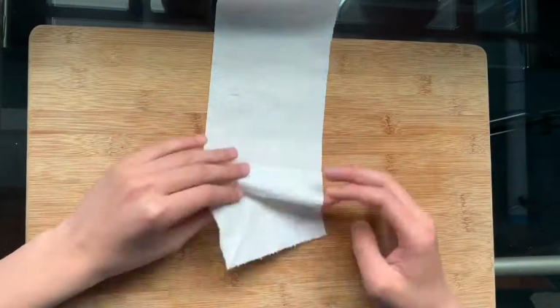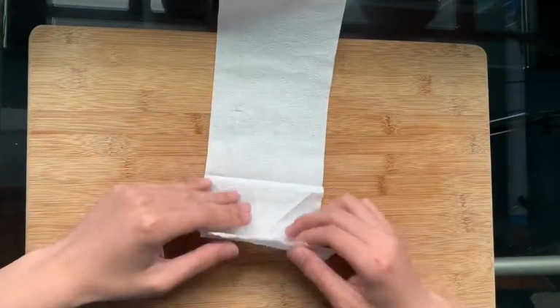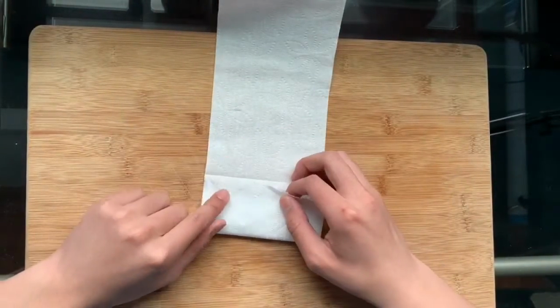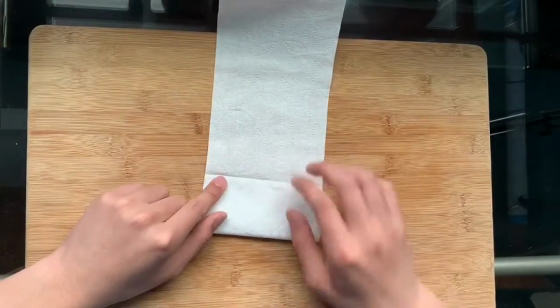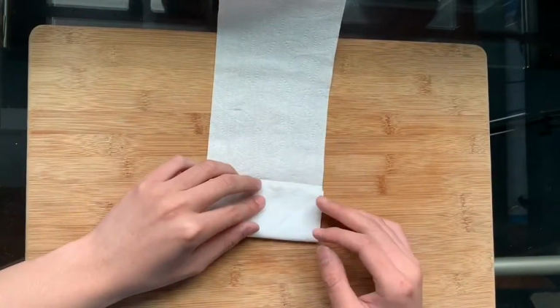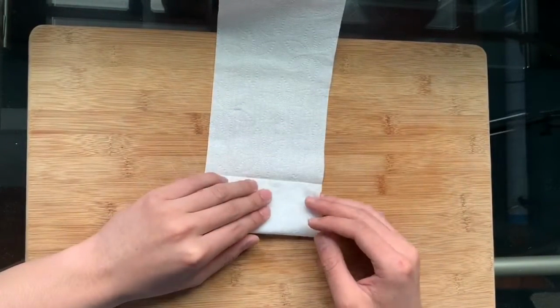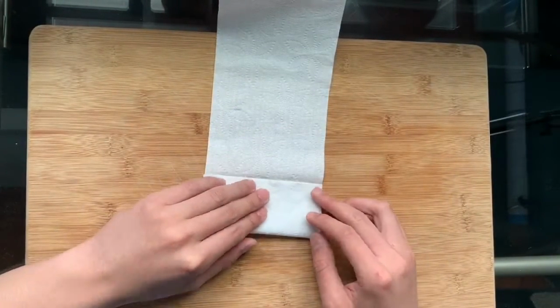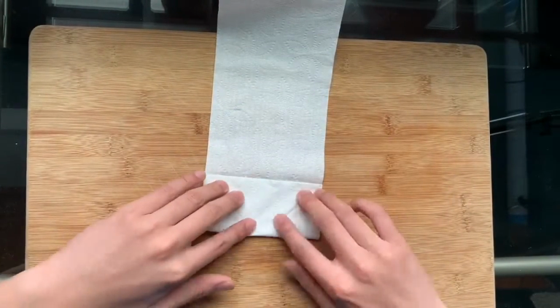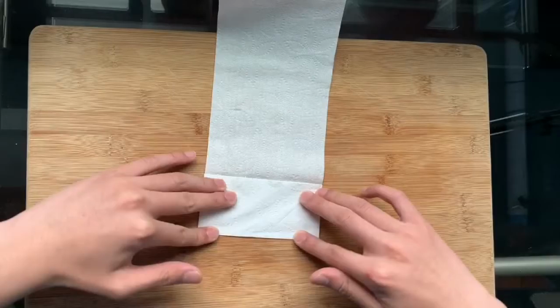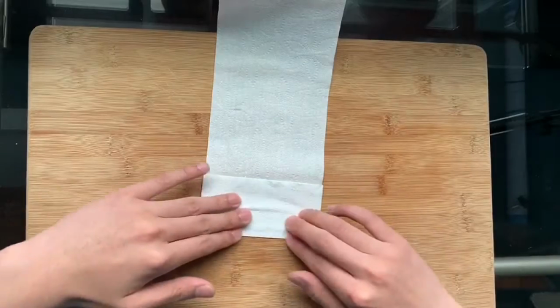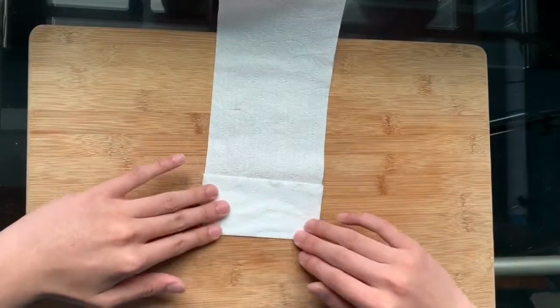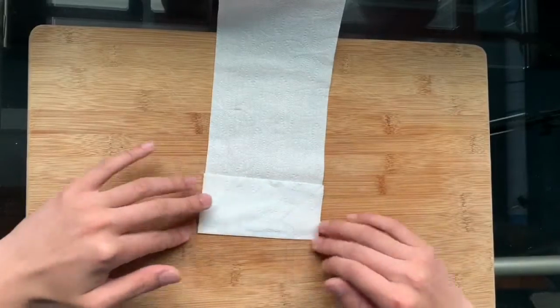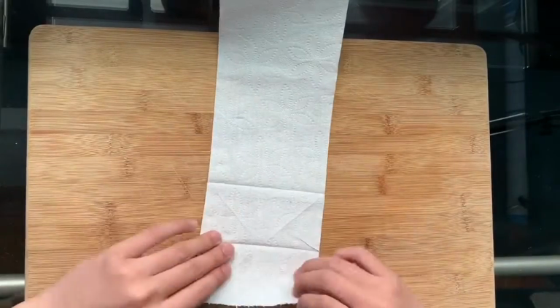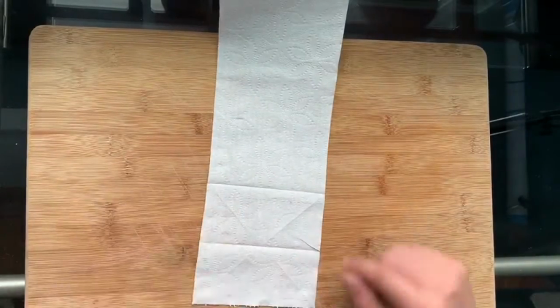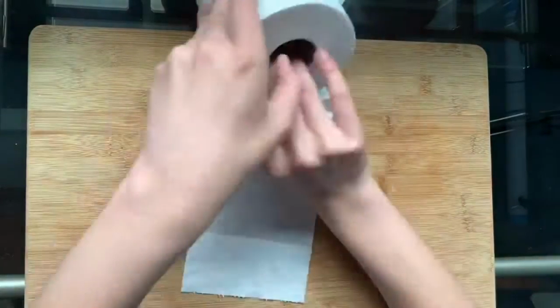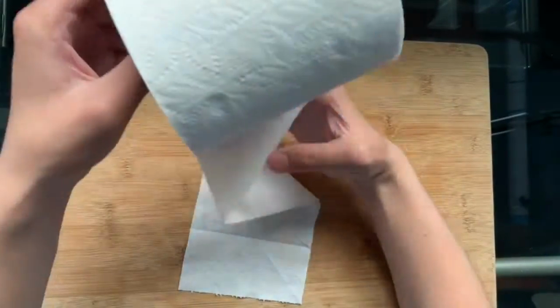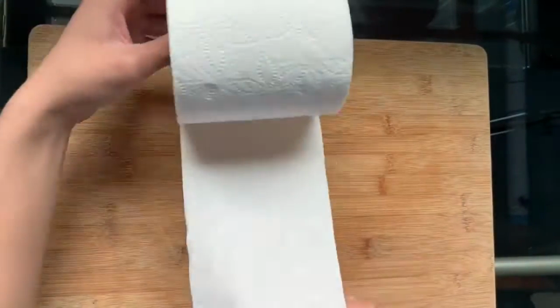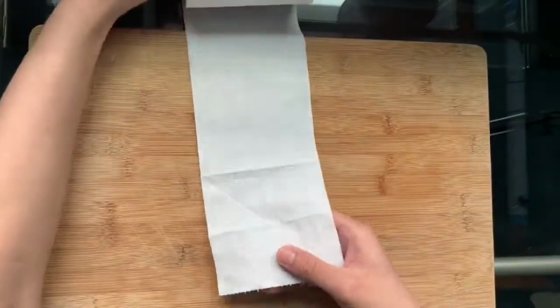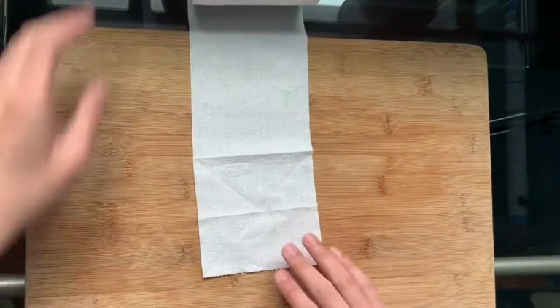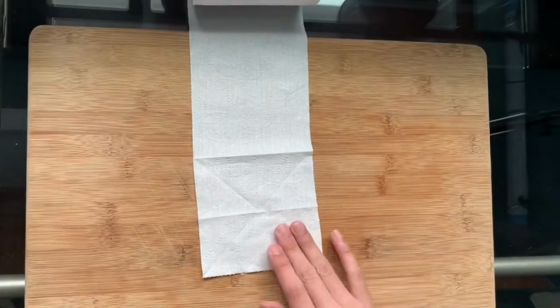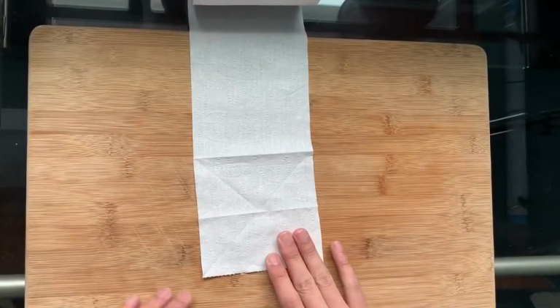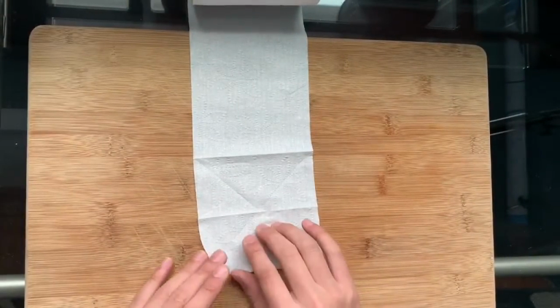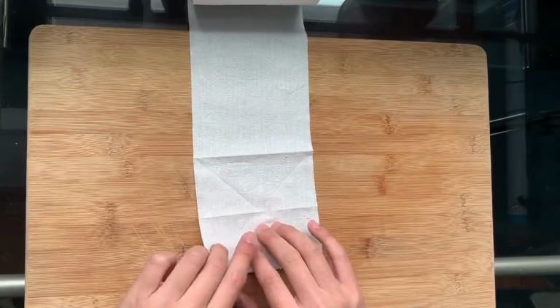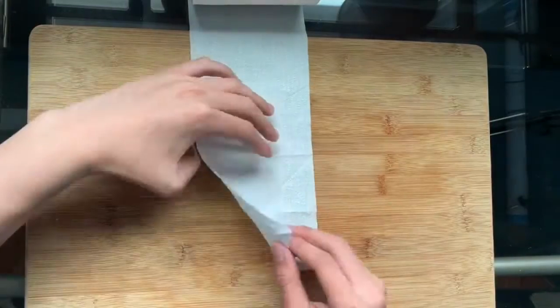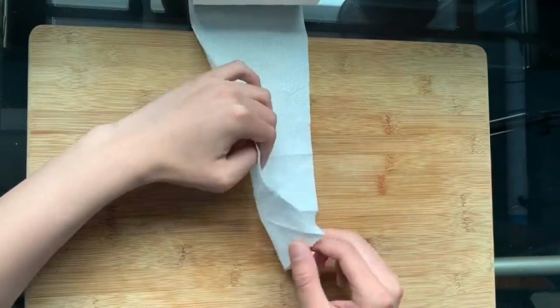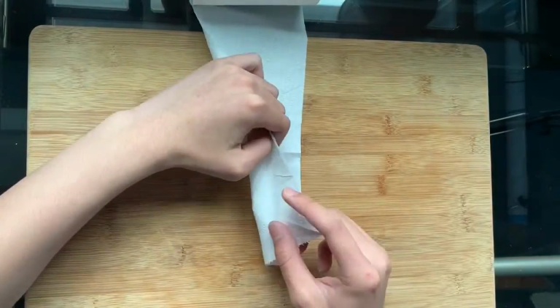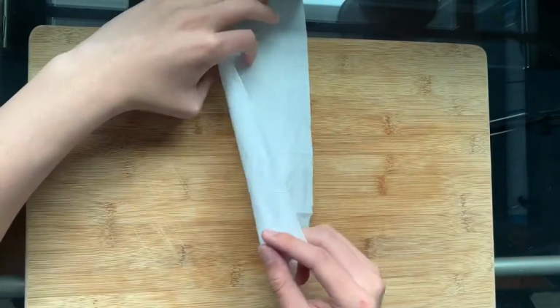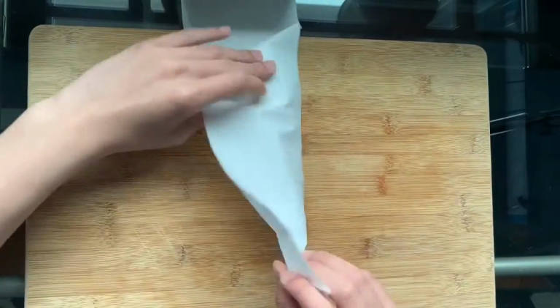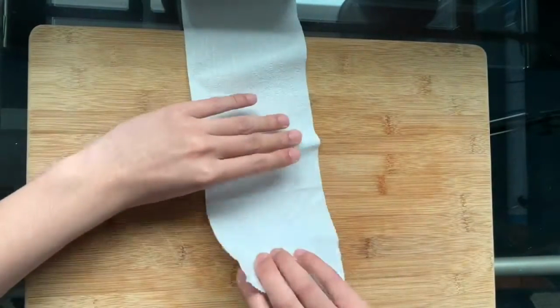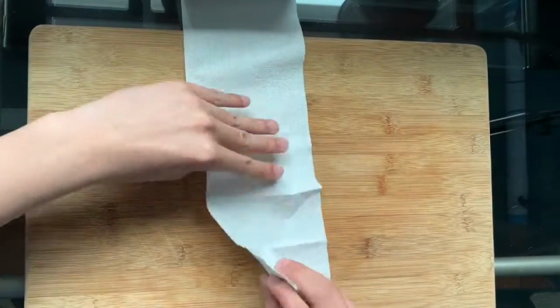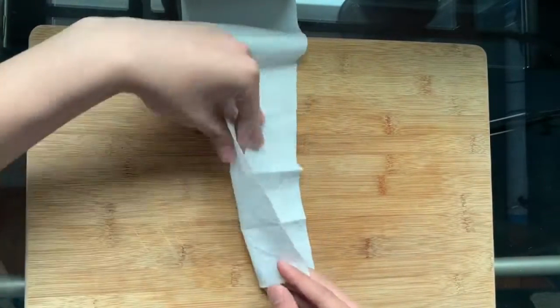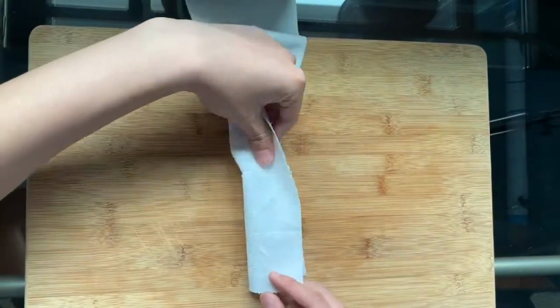Fold and unfold the bottom edge to the previous fold and flip the roll back over. Then fold and unfold the toilet paper in half perpendicular to the previous fold.